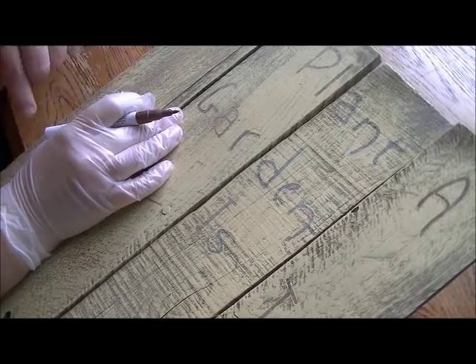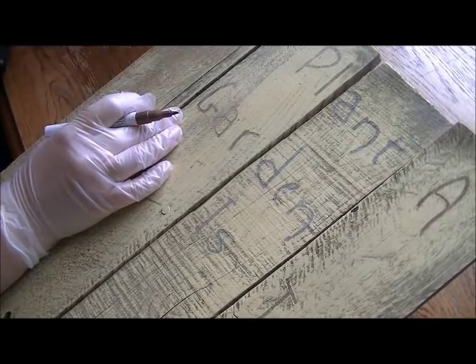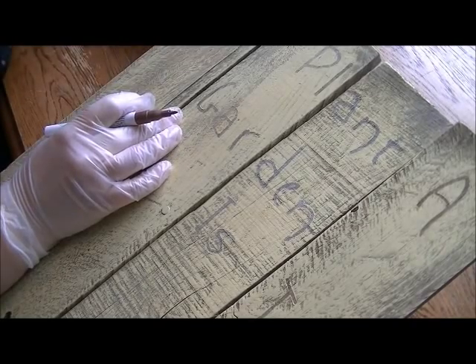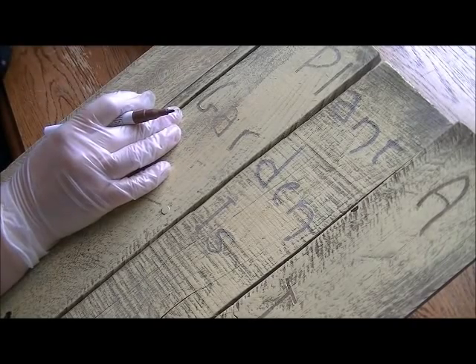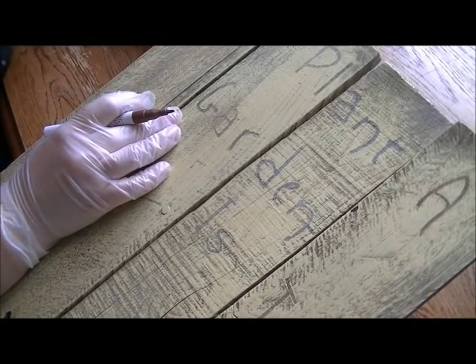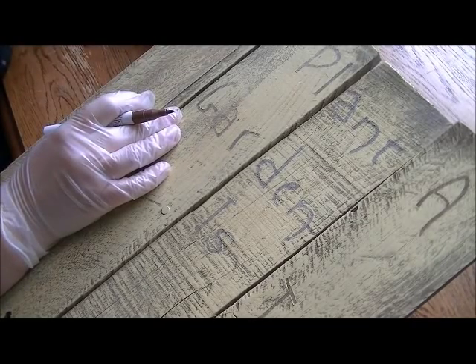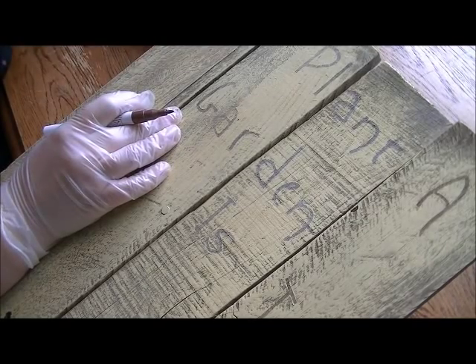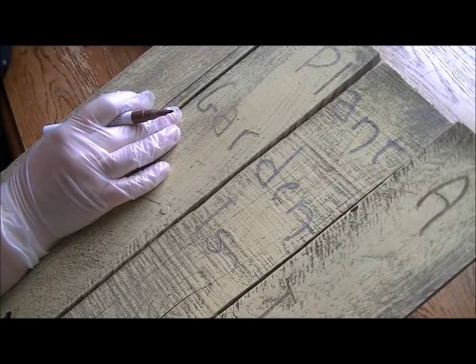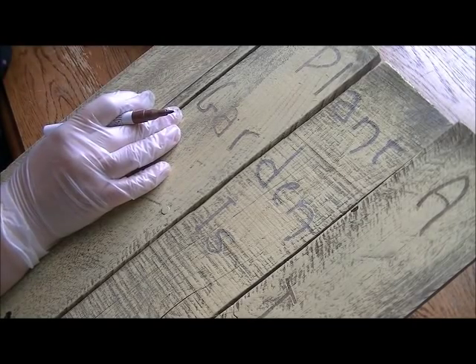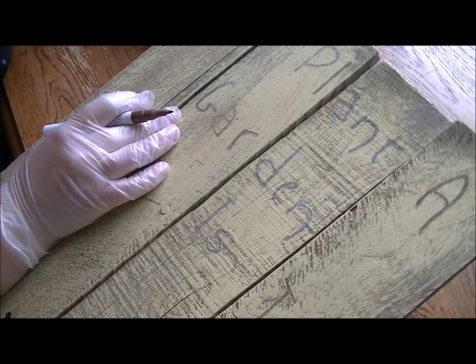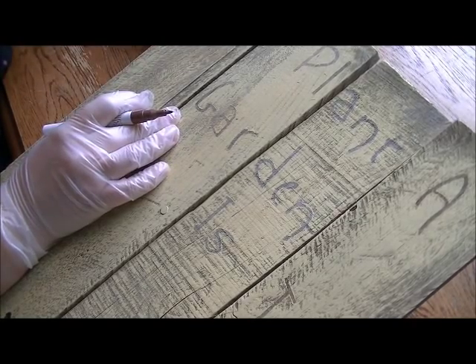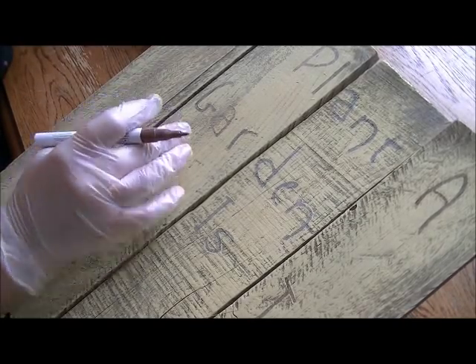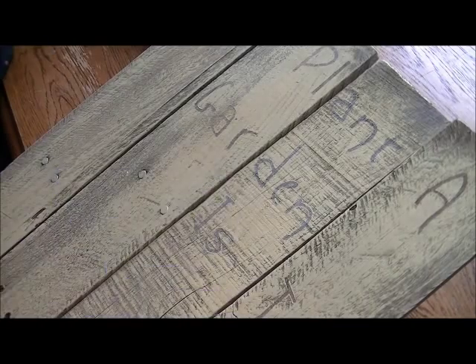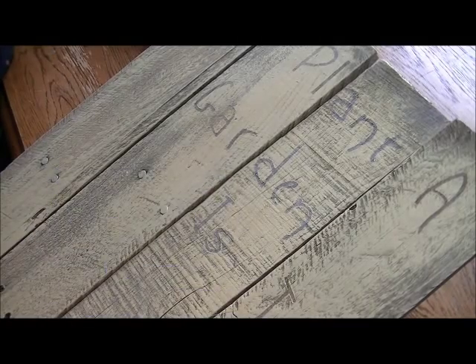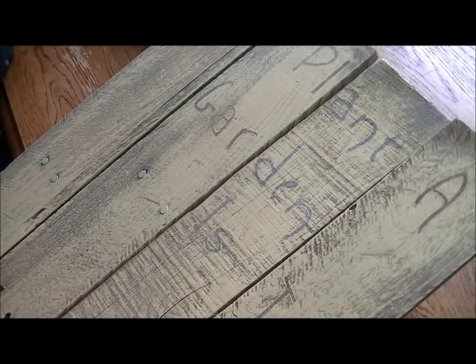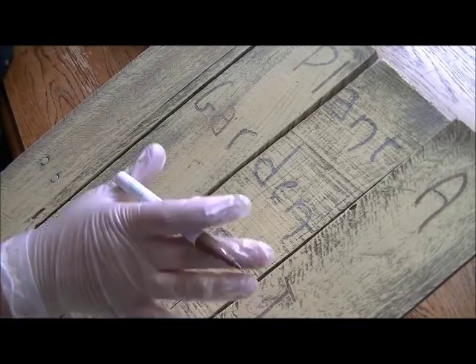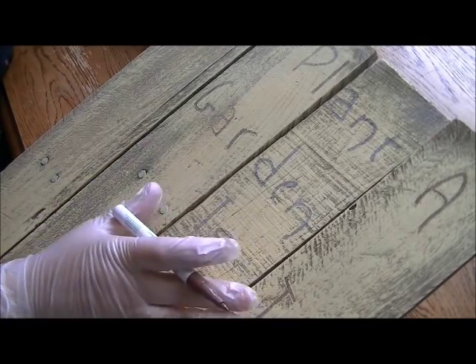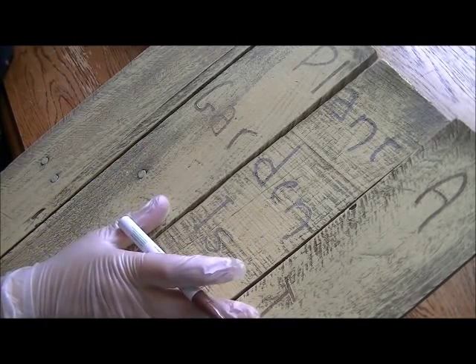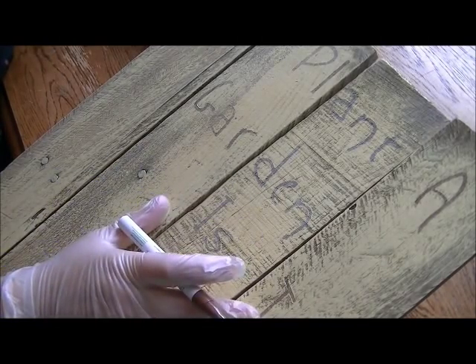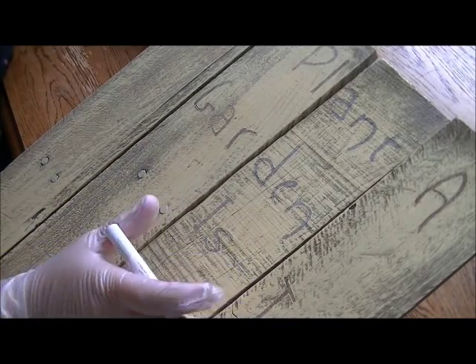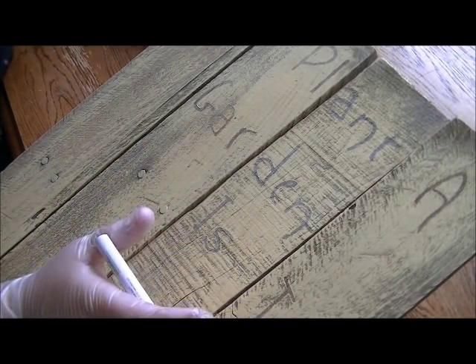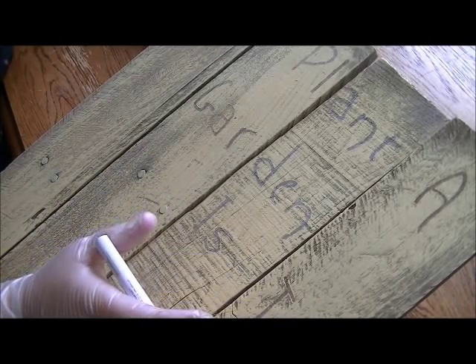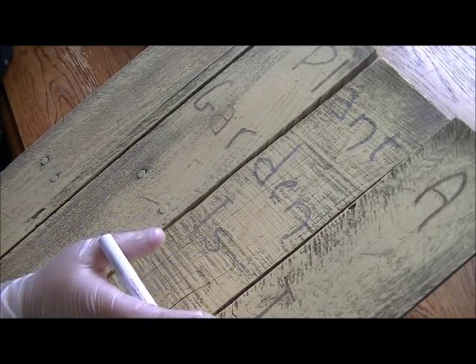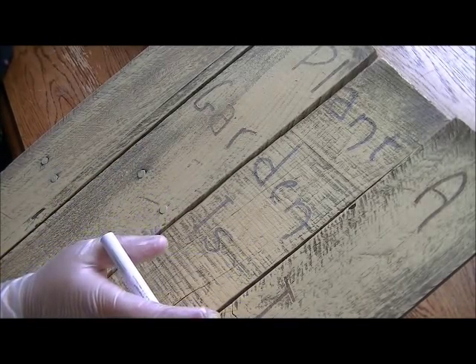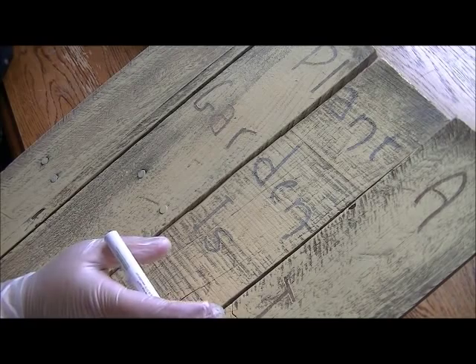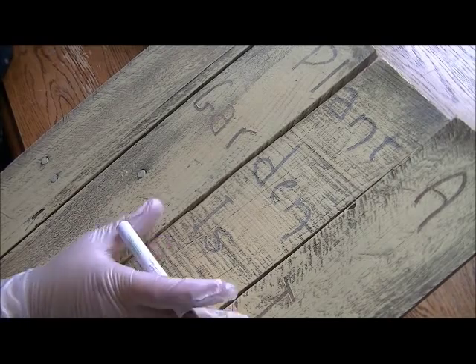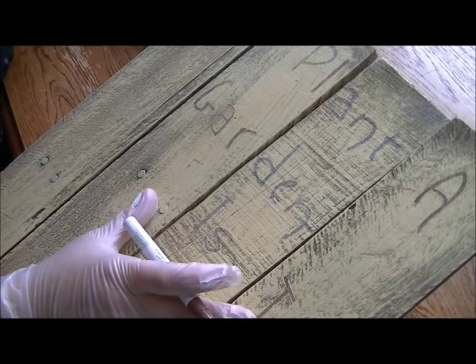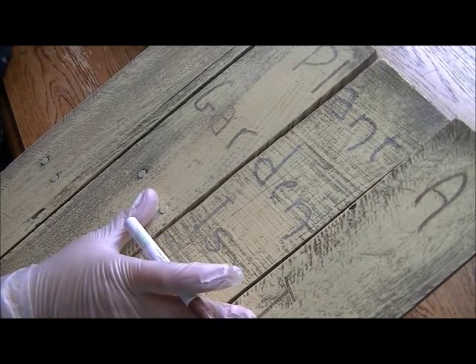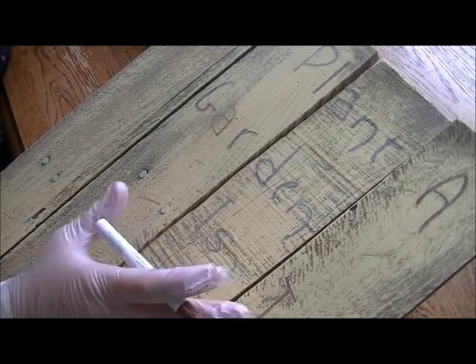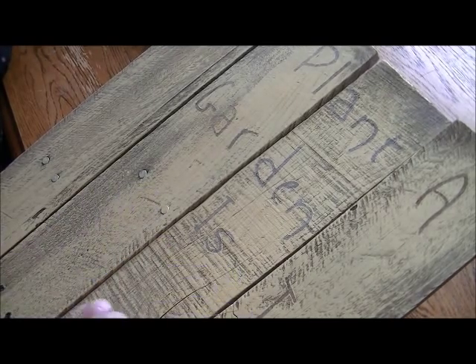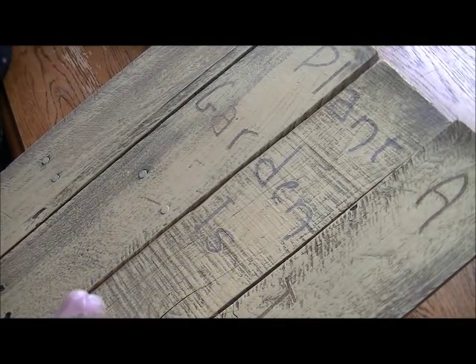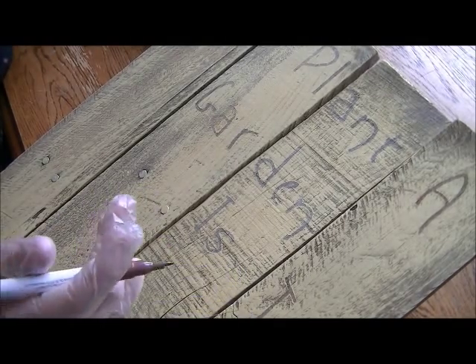As you can see, some of these letters came out pretty good, and some of them not so much. It sort of depended on the color of the palette and, of course, how heavy the paint was on top of the letters. And it gets even worse down below.